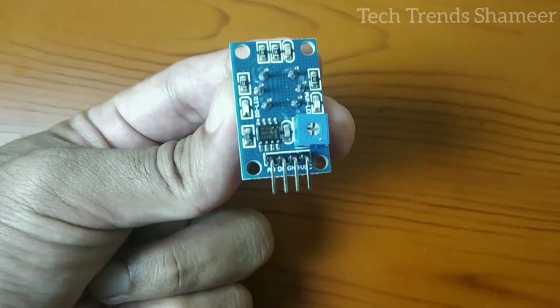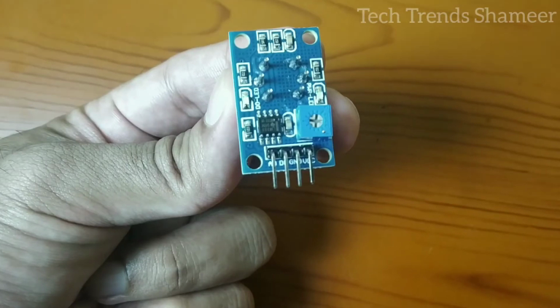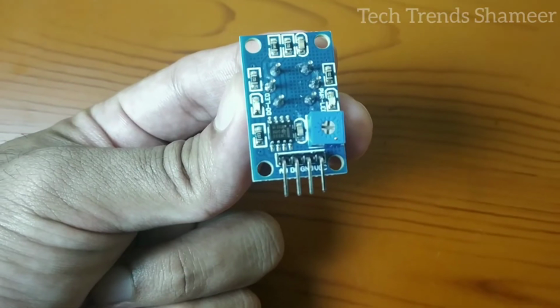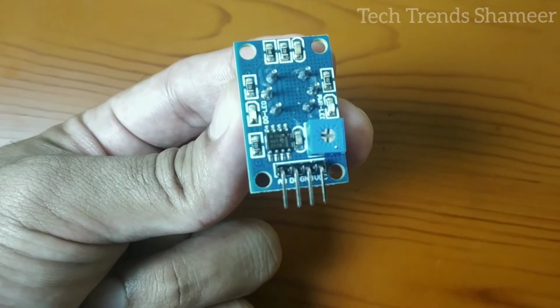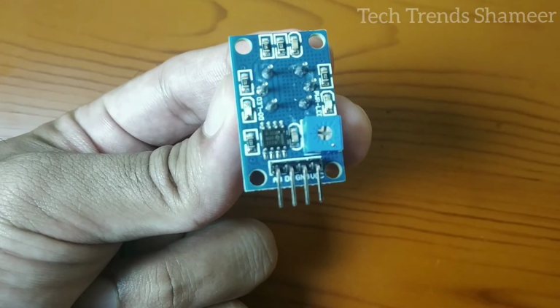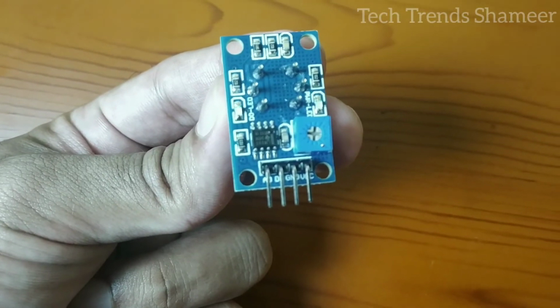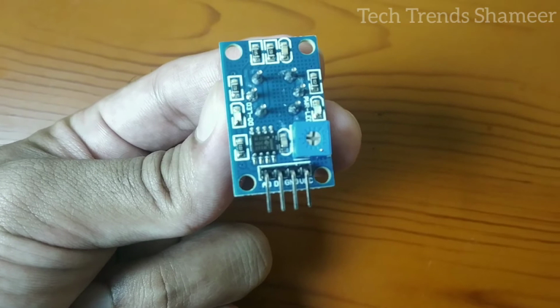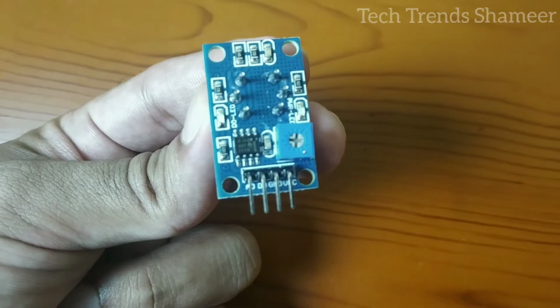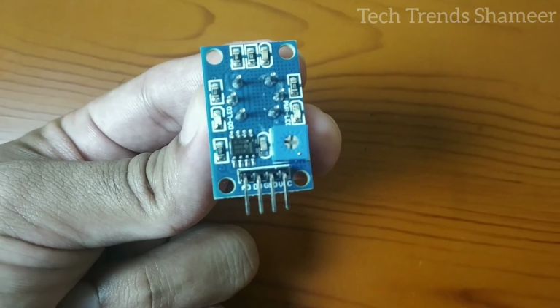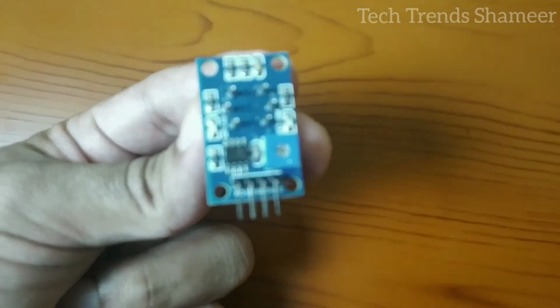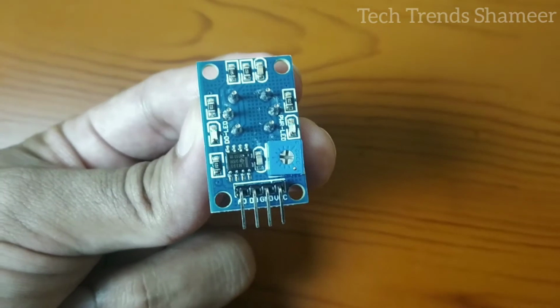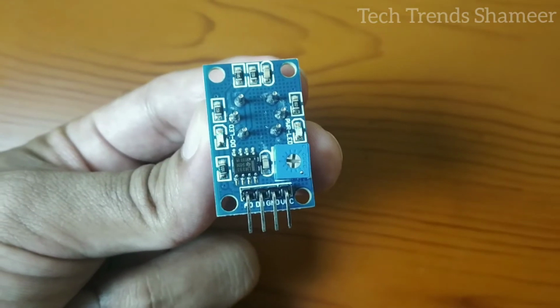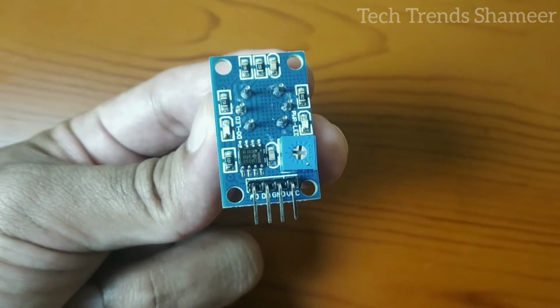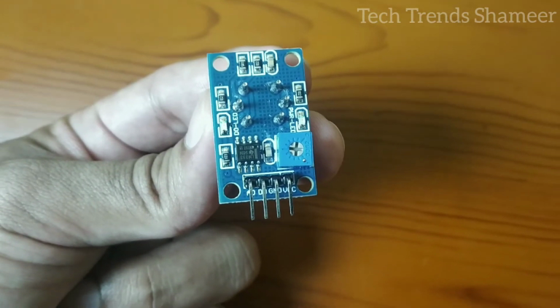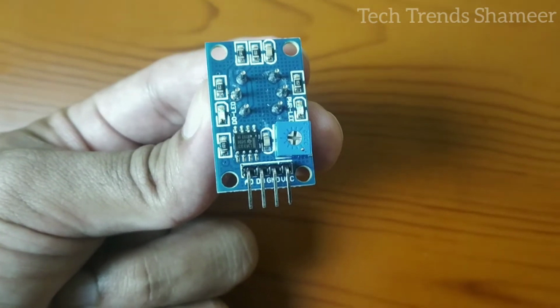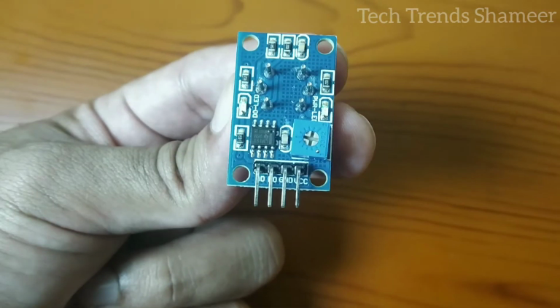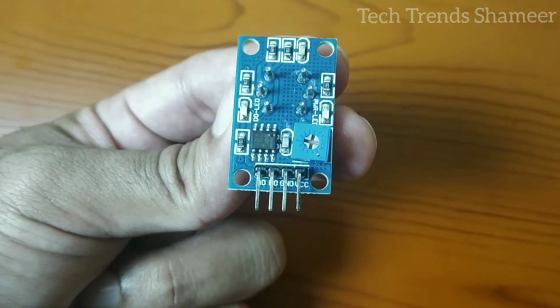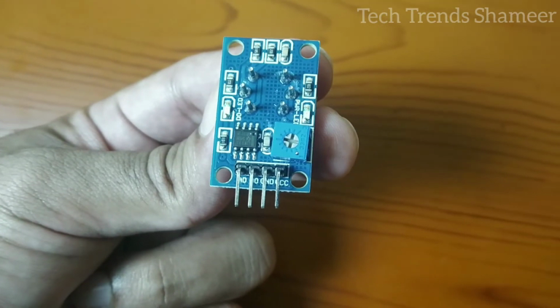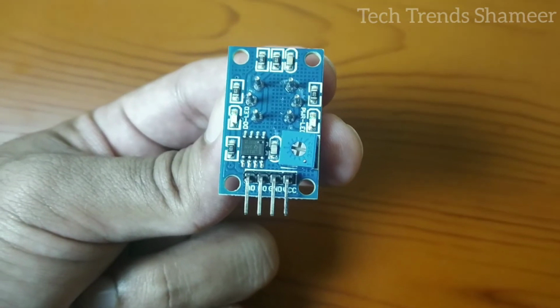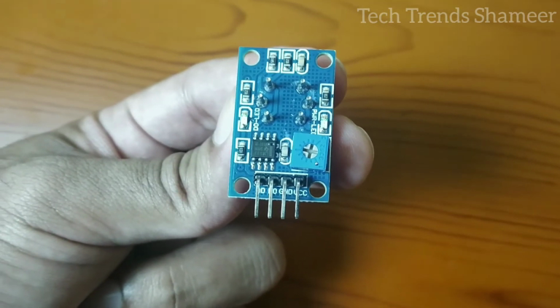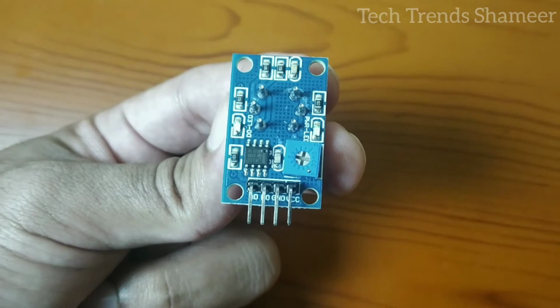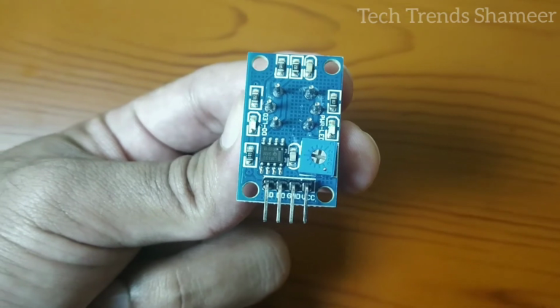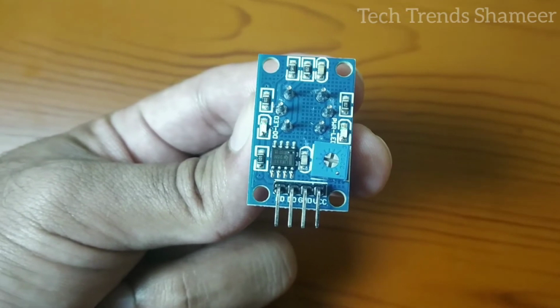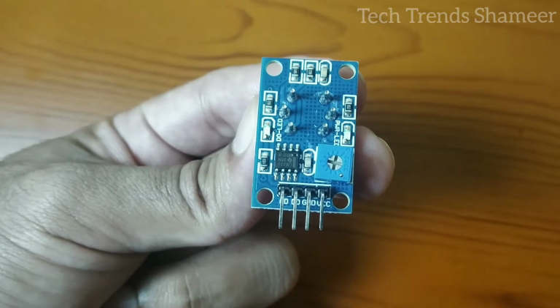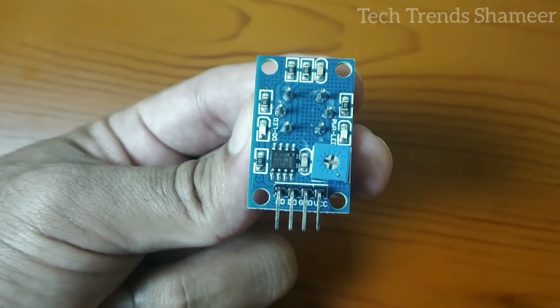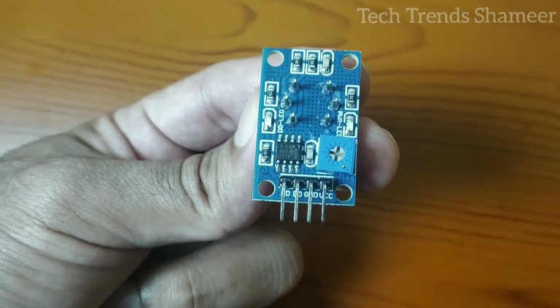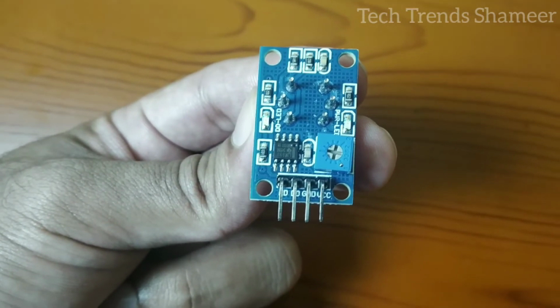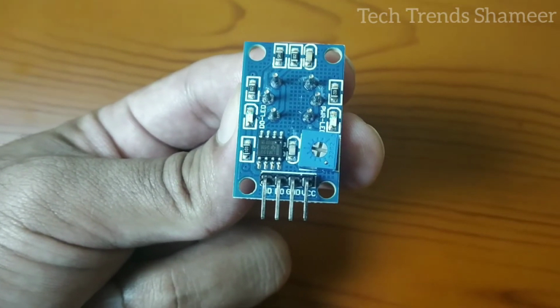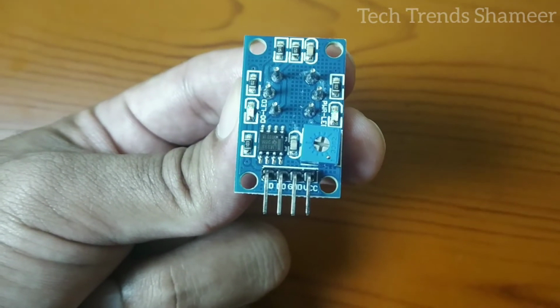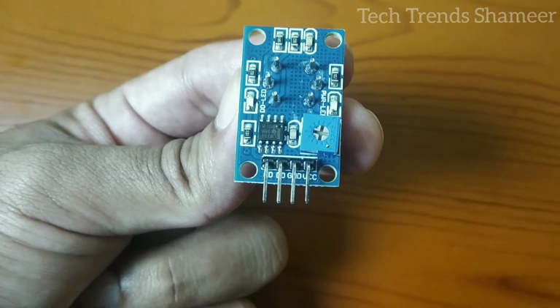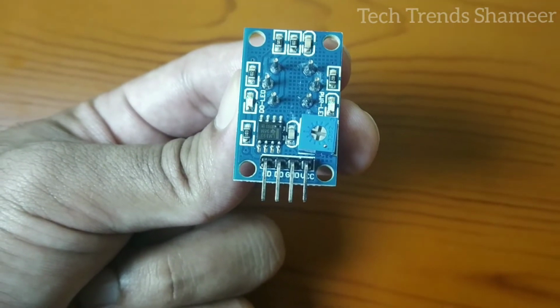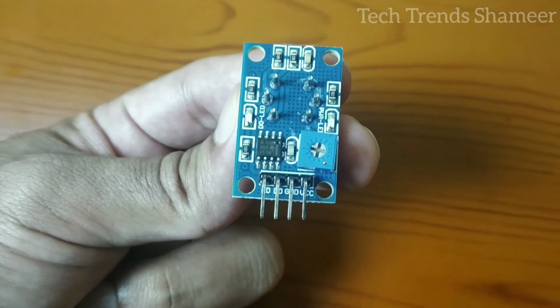This is our gas sensor. This sensor has 4 pins and we are using only 3 pins from this. The VCC pin we need to connect with the positive pin of the battery, and the ground pin we need to connect with the negative of the battery.